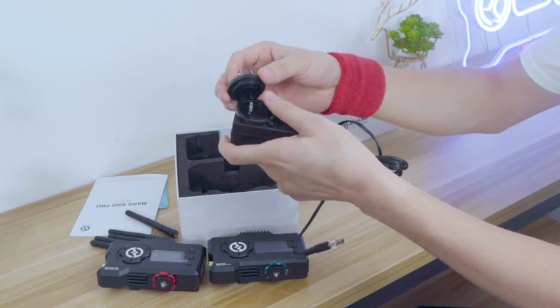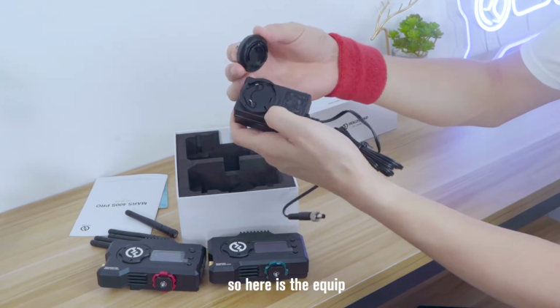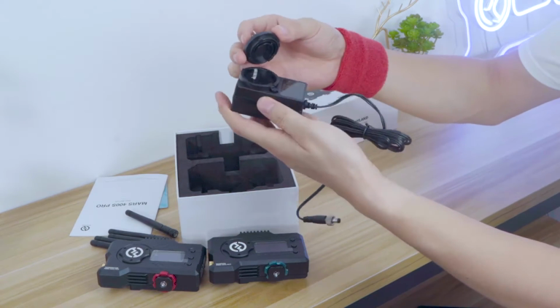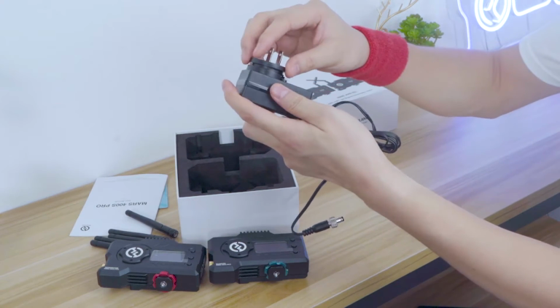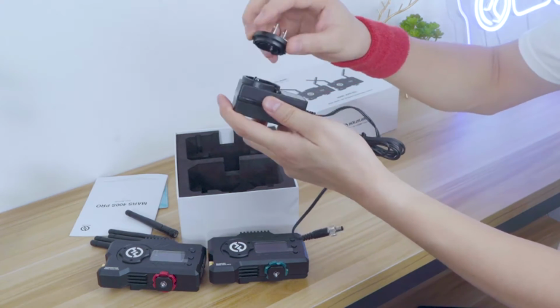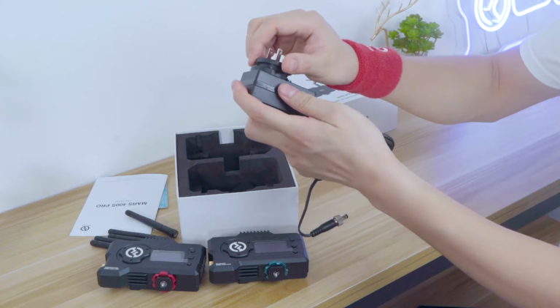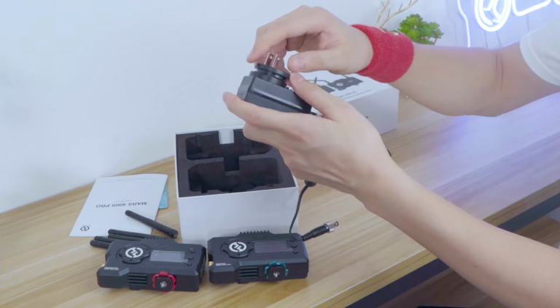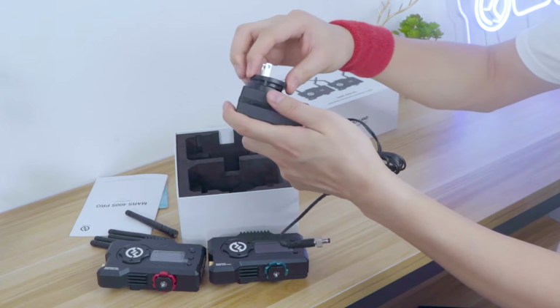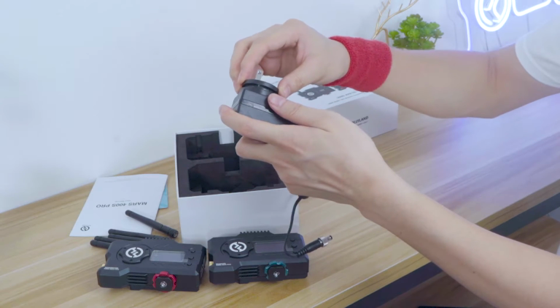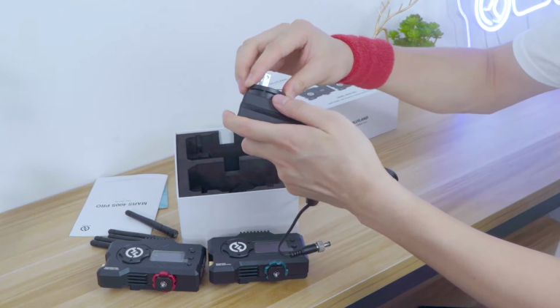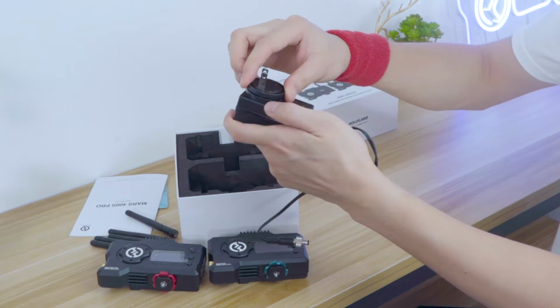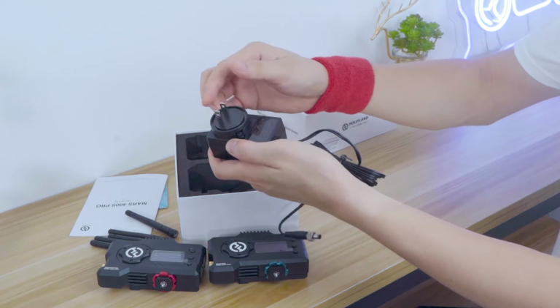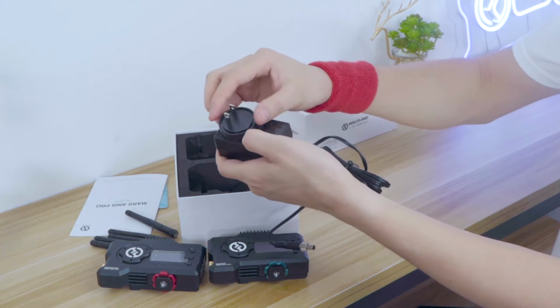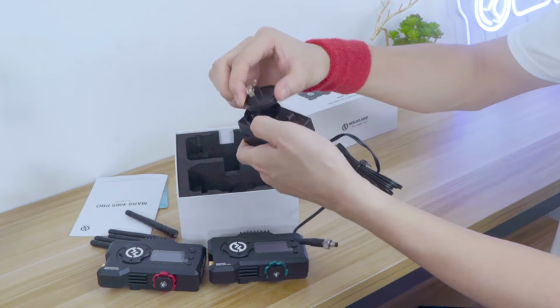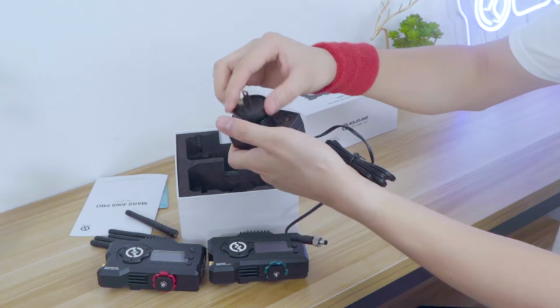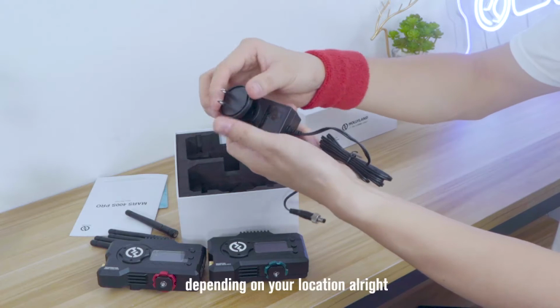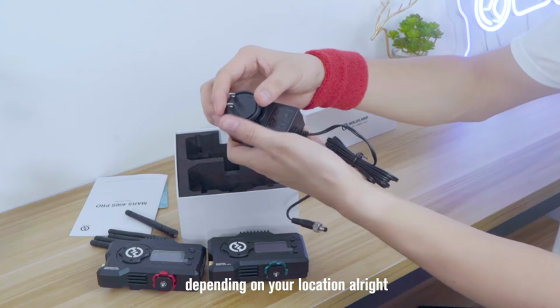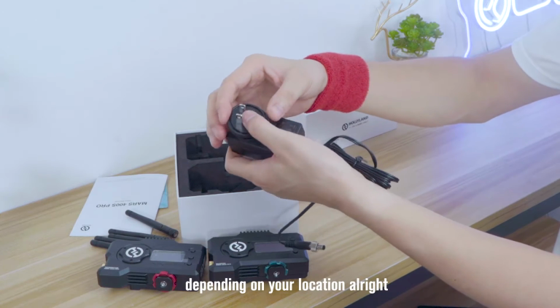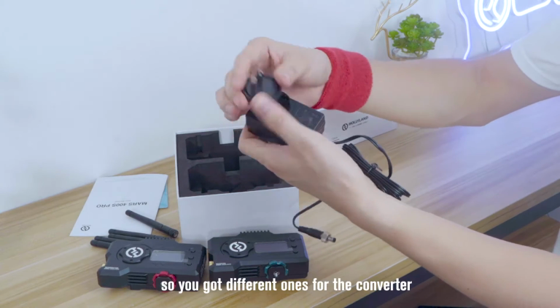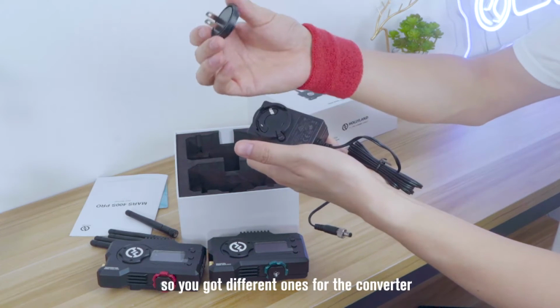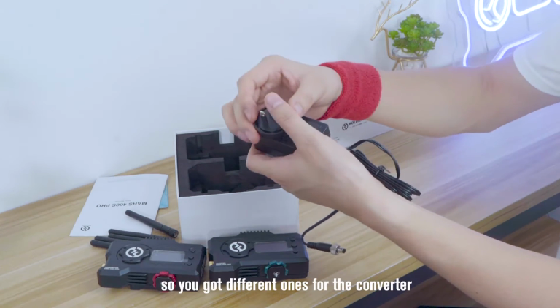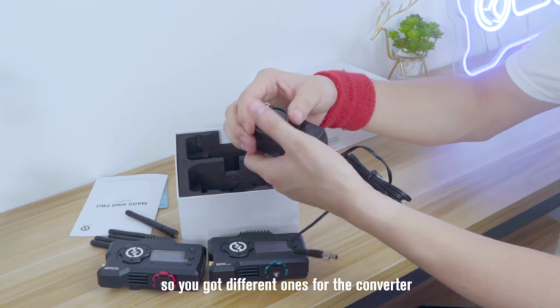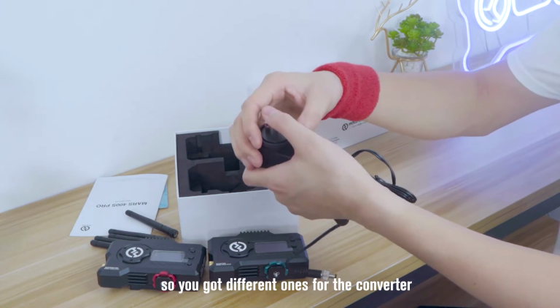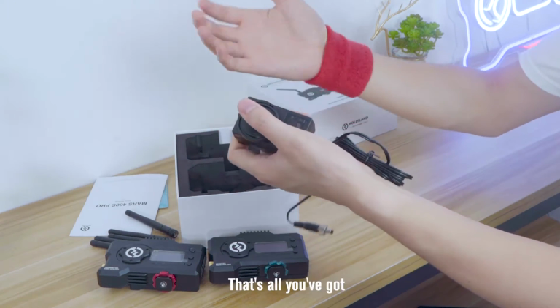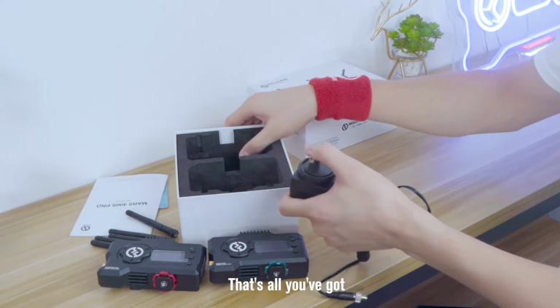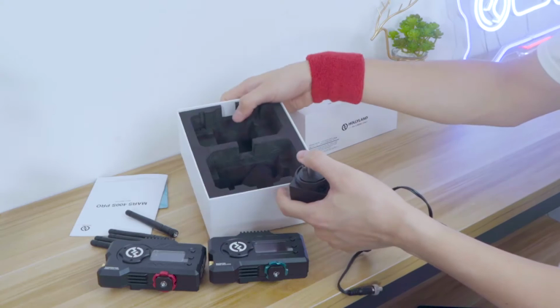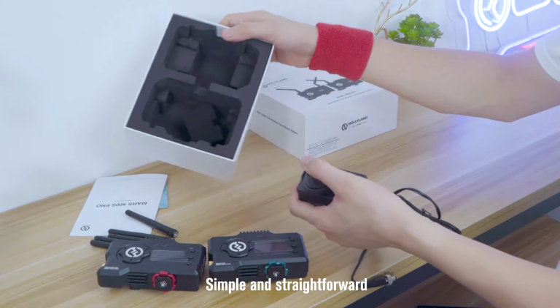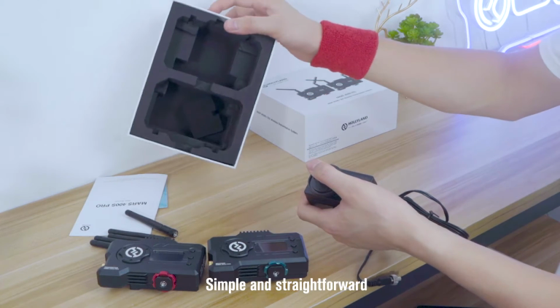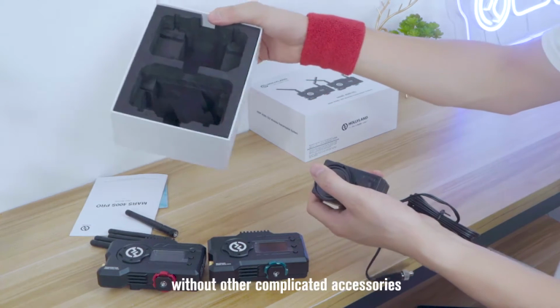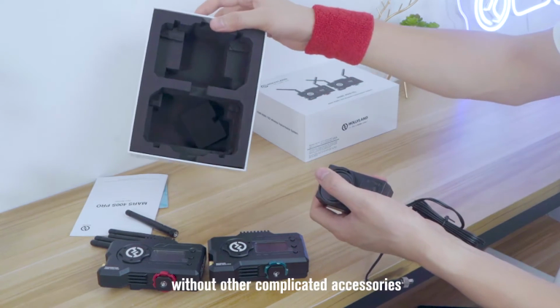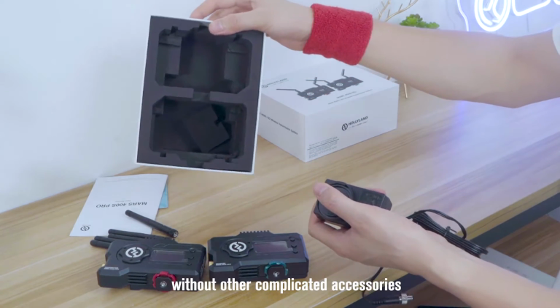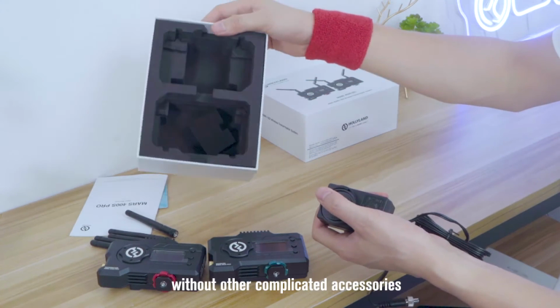So here's the clip. Depending on your location, you get different converters. That's all you got — simple and straightforward, without other complicated accessories.